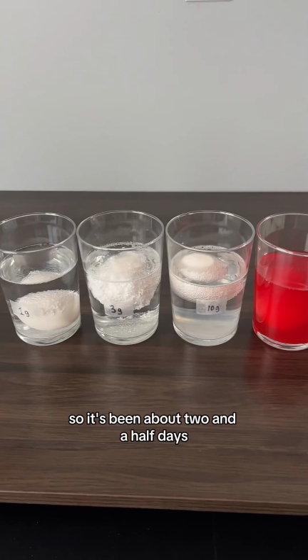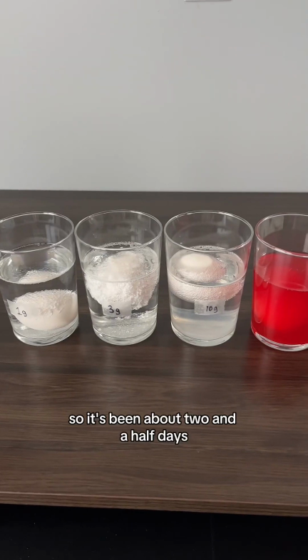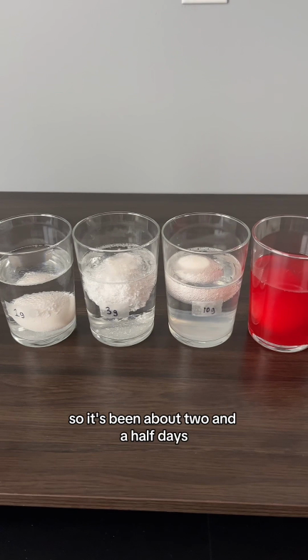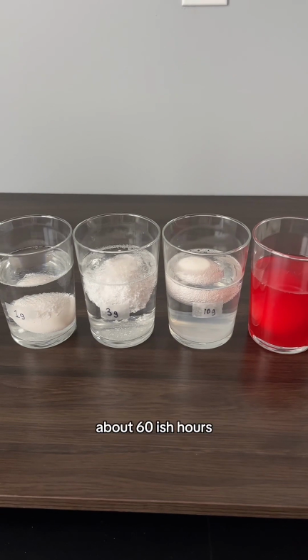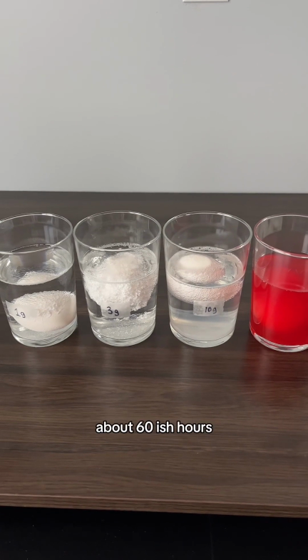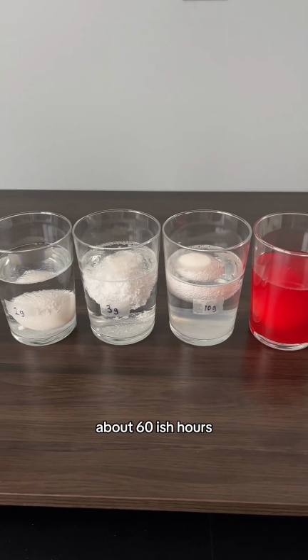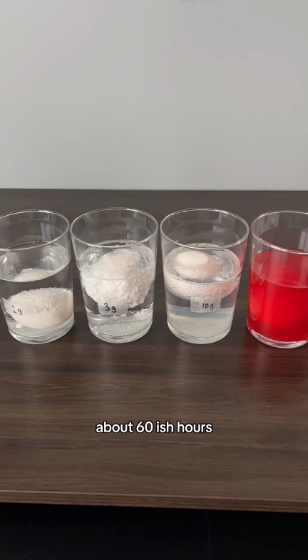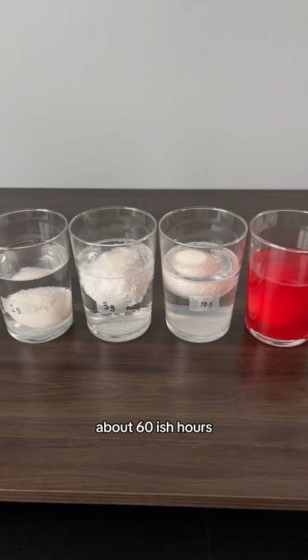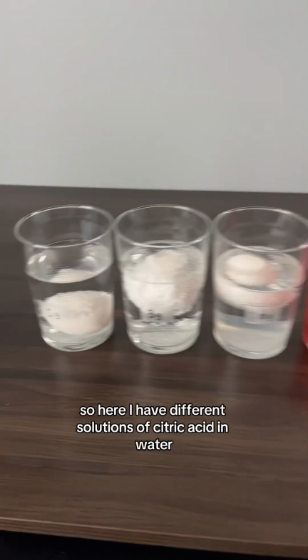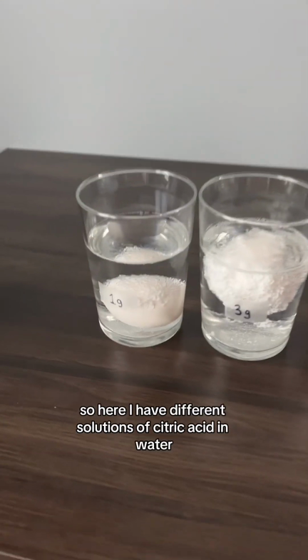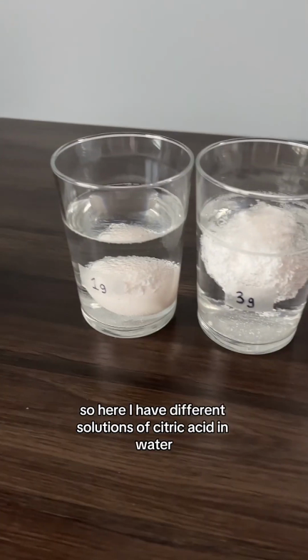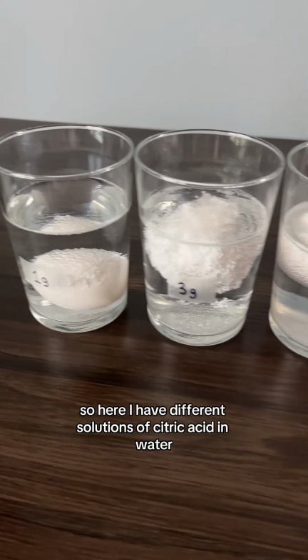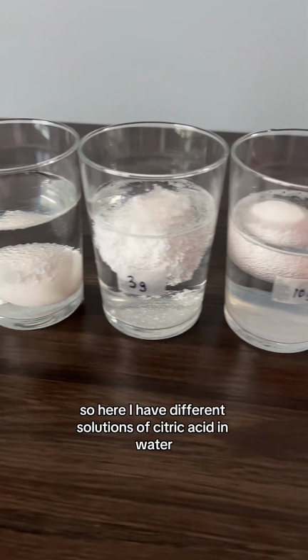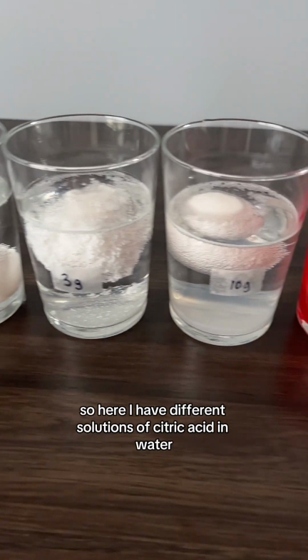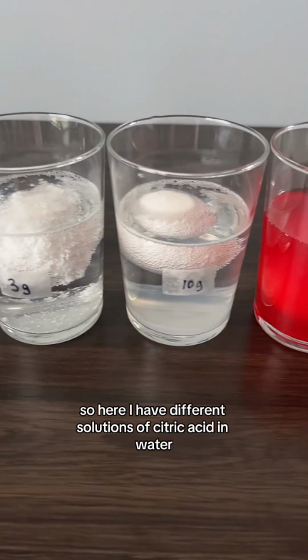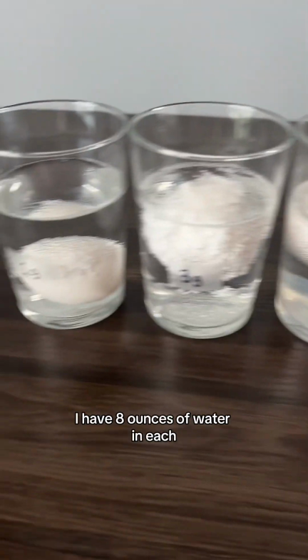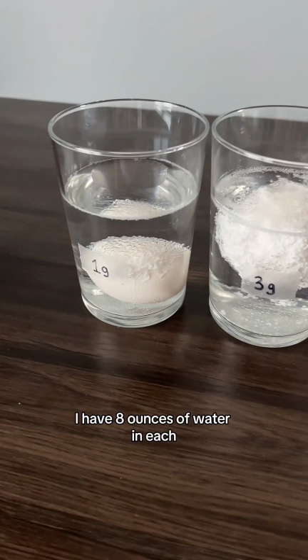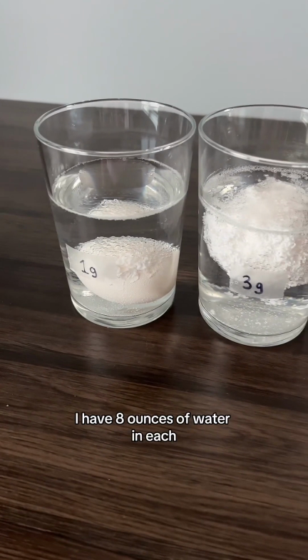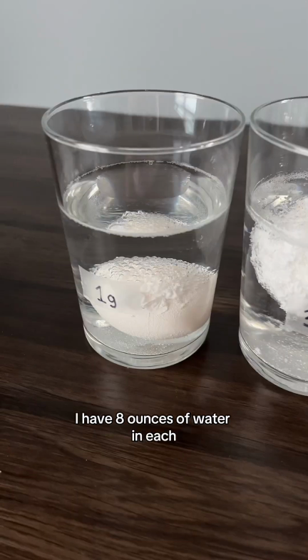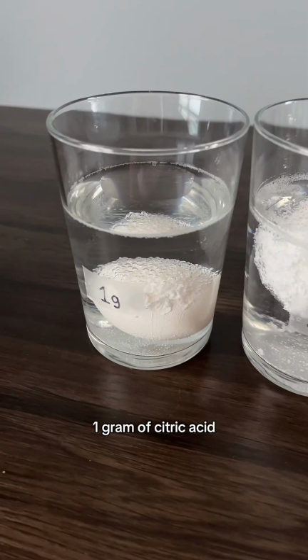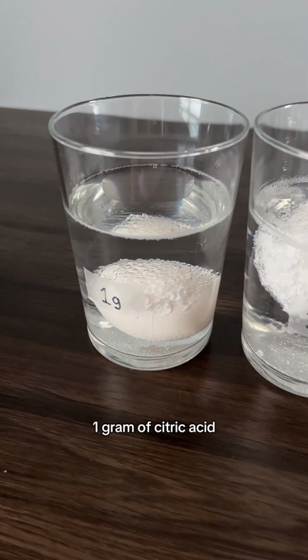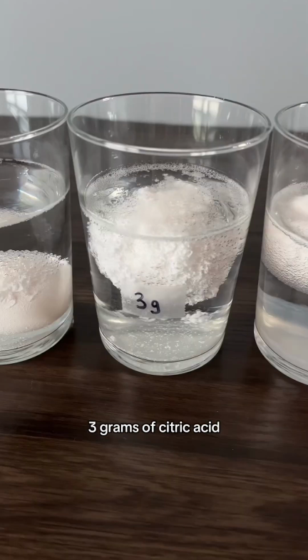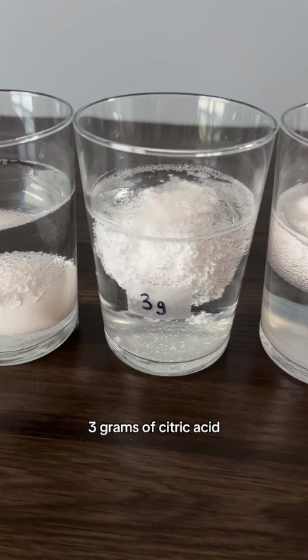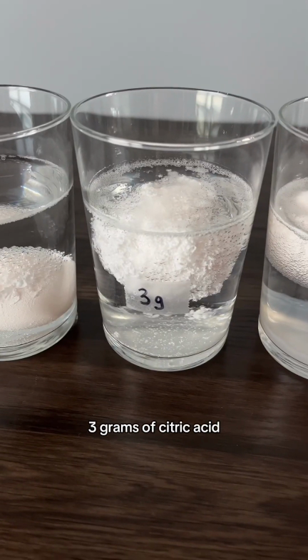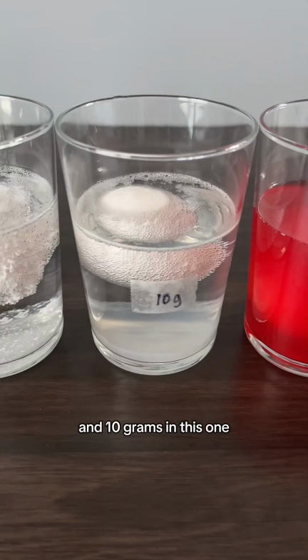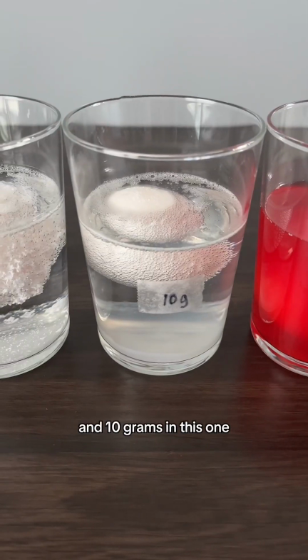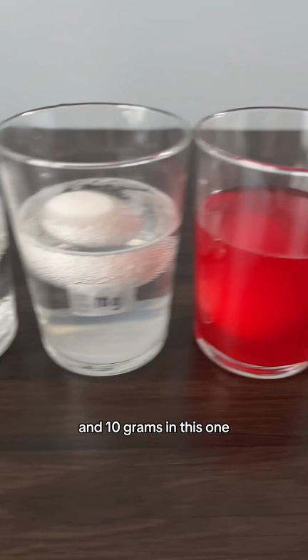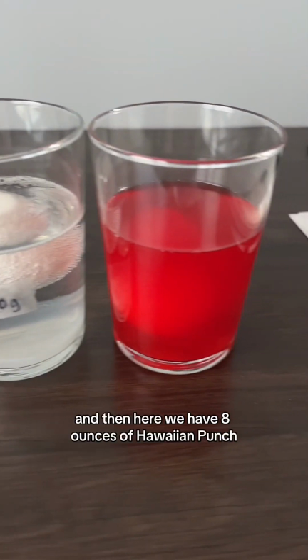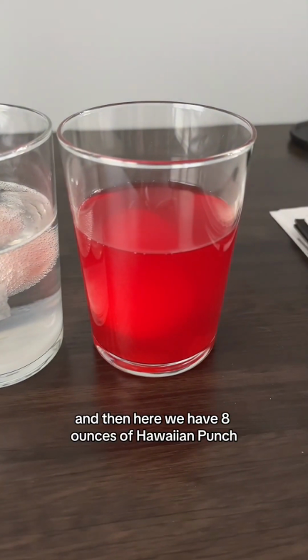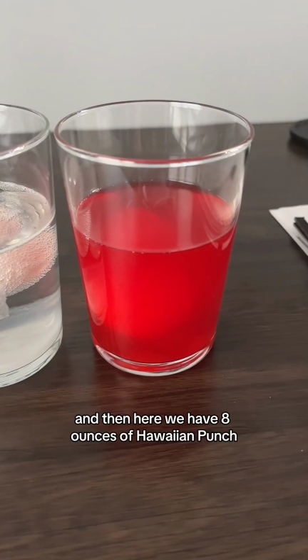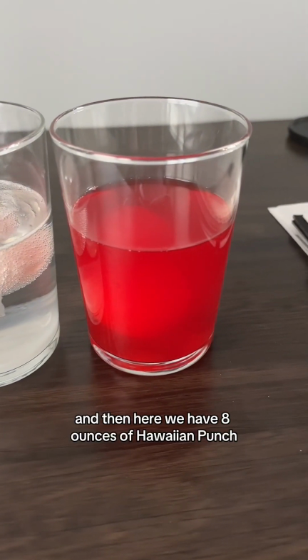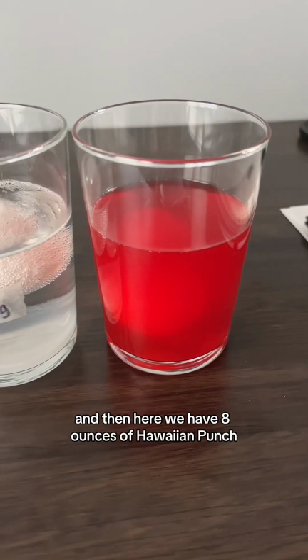It's been about two and a half days, around 60 hours. I have different solutions of citric acid in water — eight ounces of water in each: one gram of citric acid, three grams of citric acid, and ten grams in this one. And then here we have eight ounces of Hawaiian Punch.